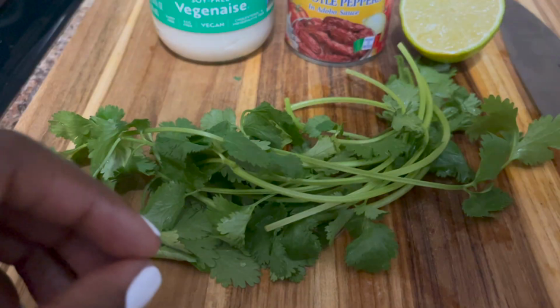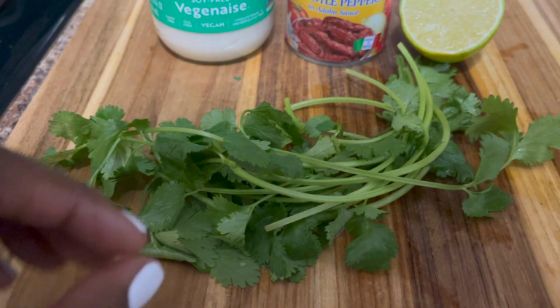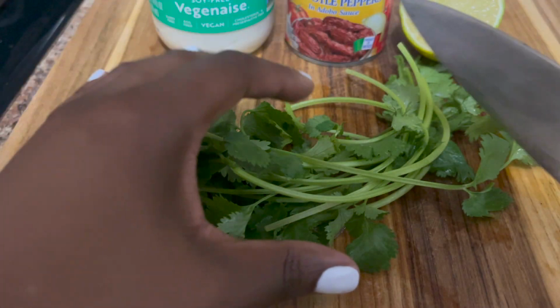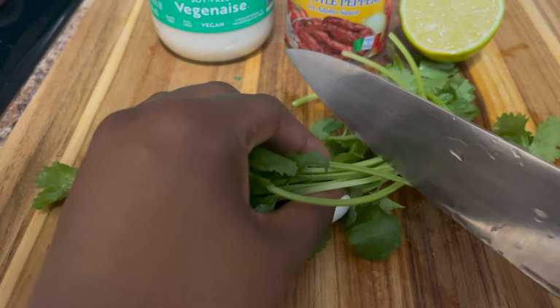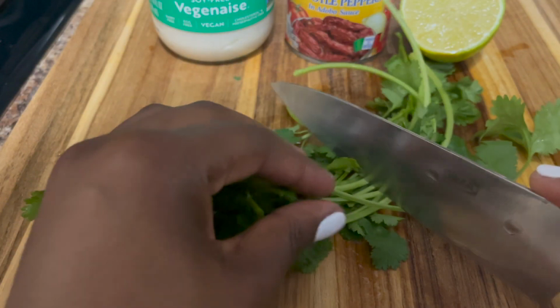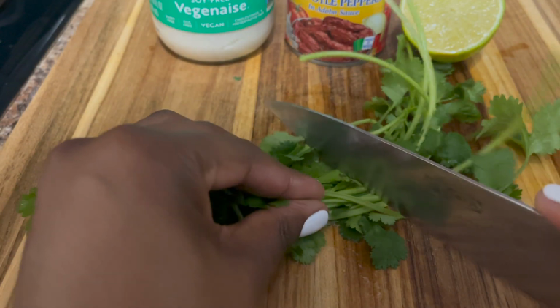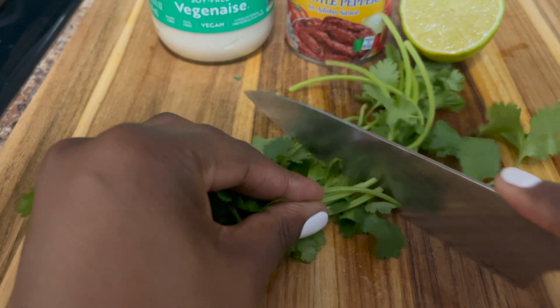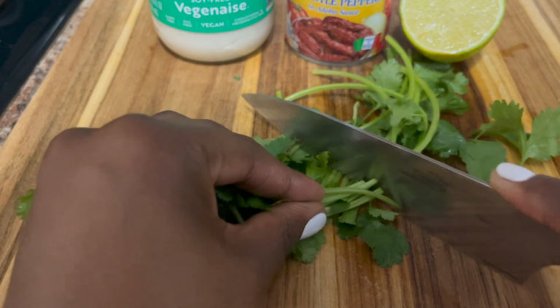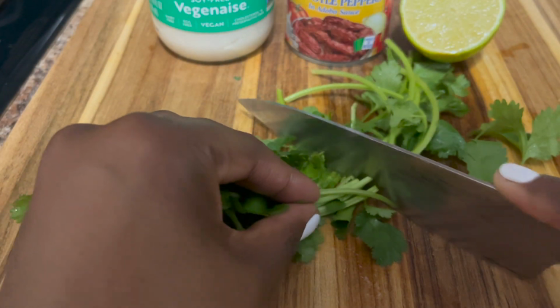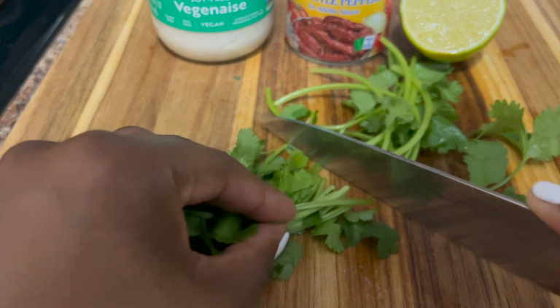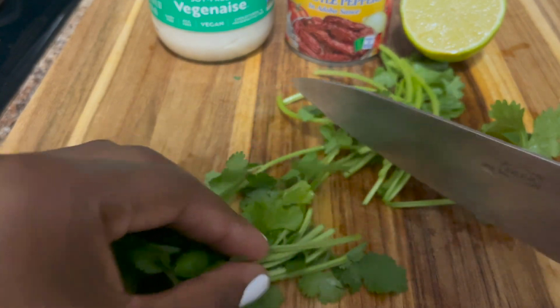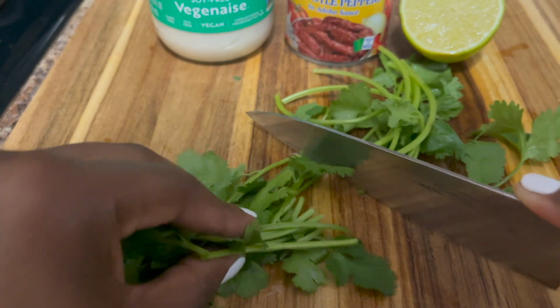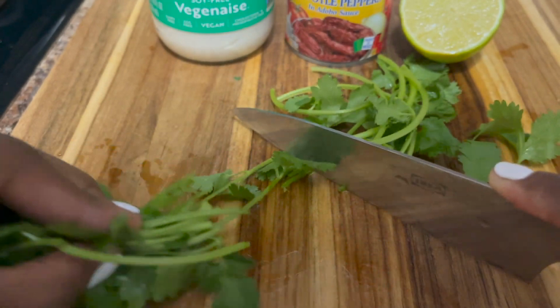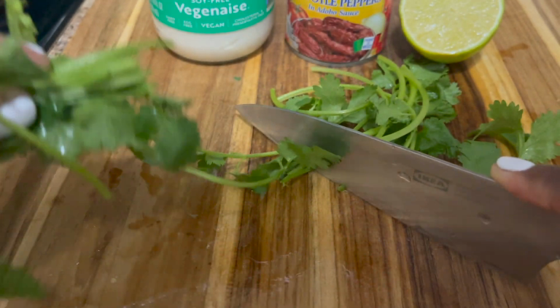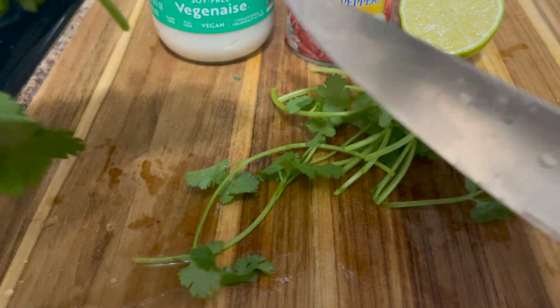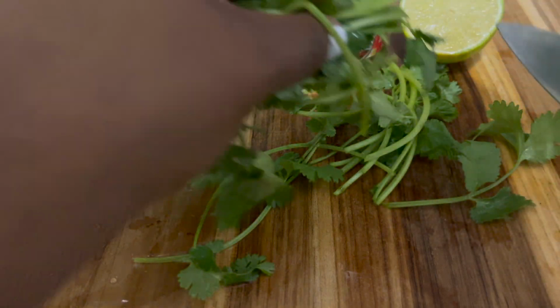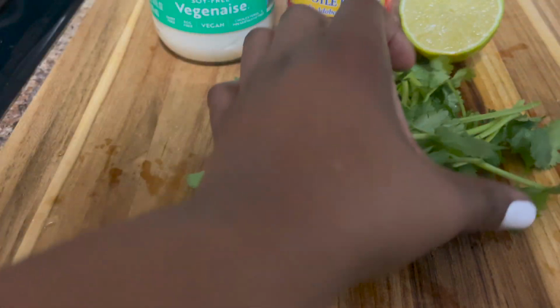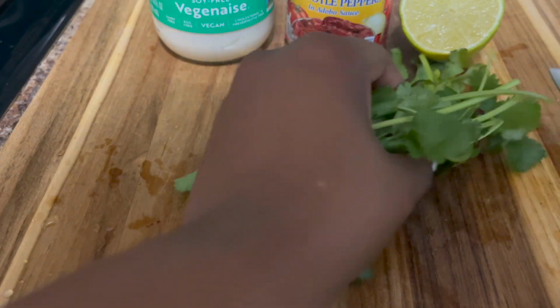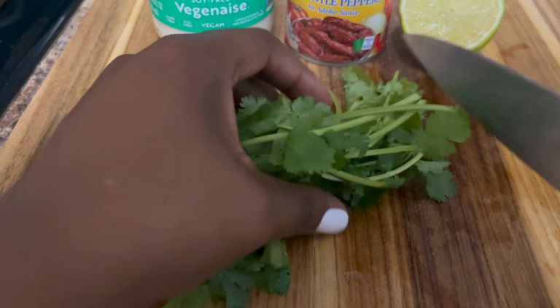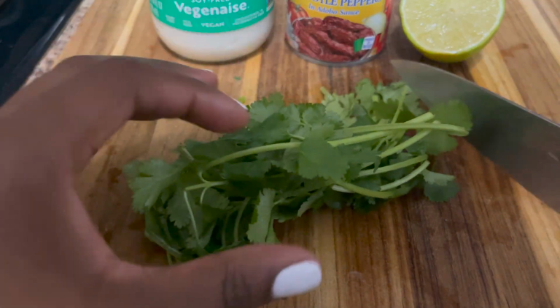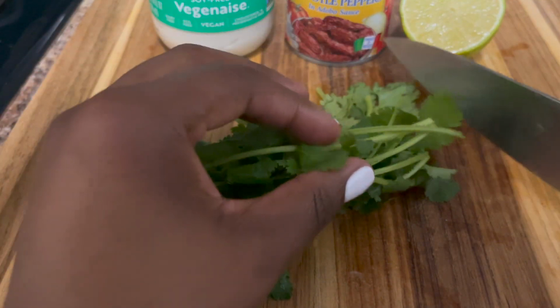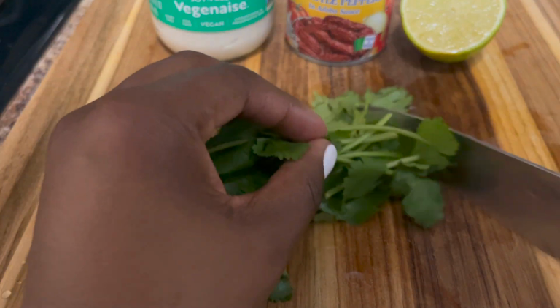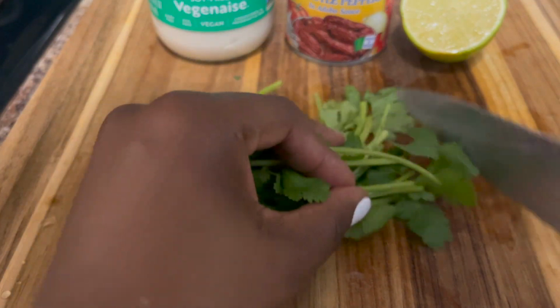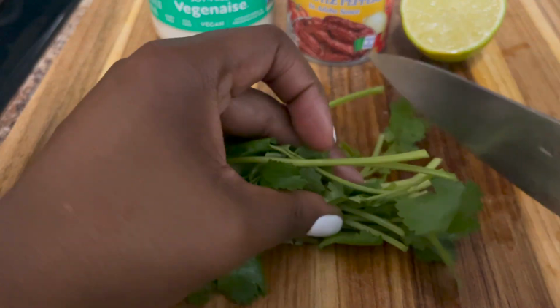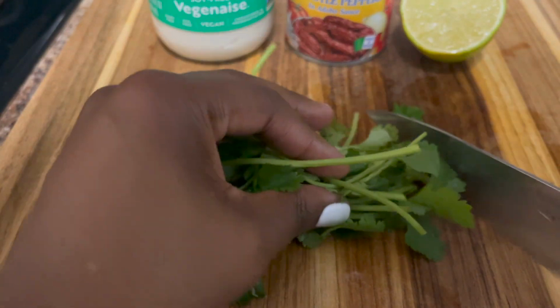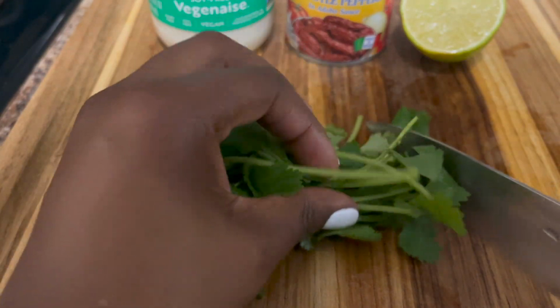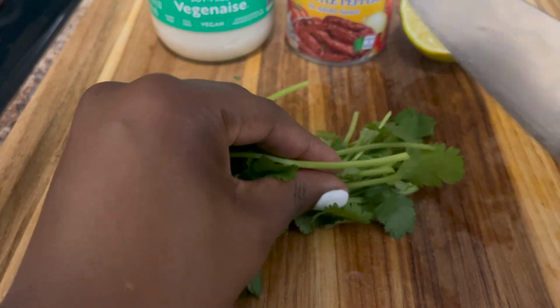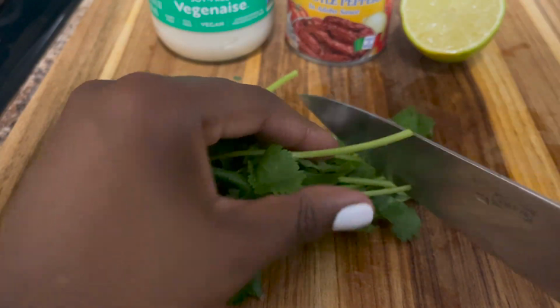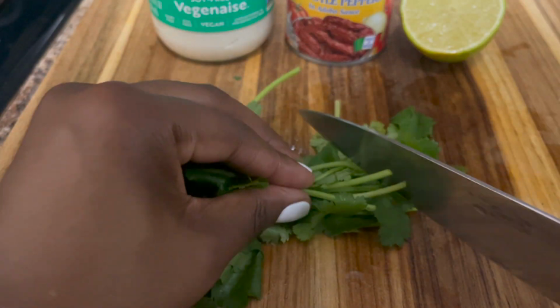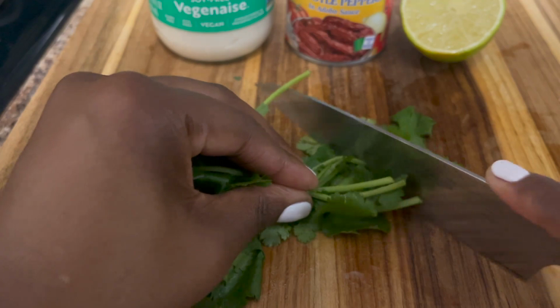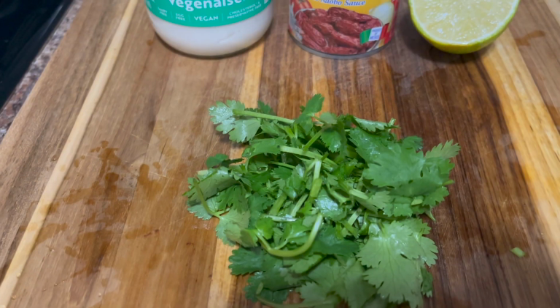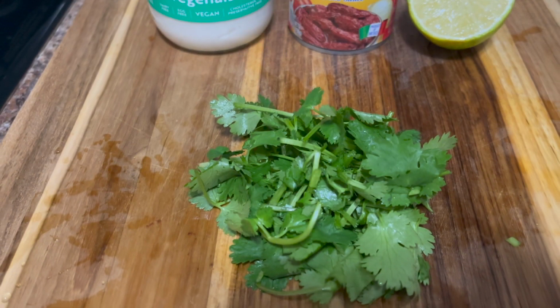If you're using a blender, I don't believe you need to chop your cilantro, but I did anyway just to ensure that it would be finely diced when put into the blender.